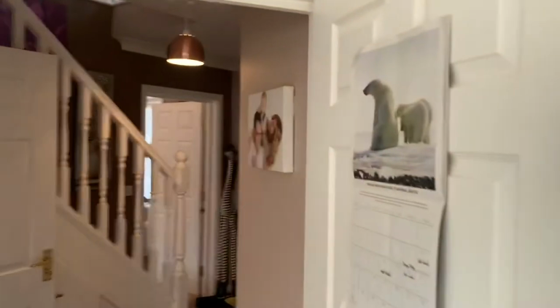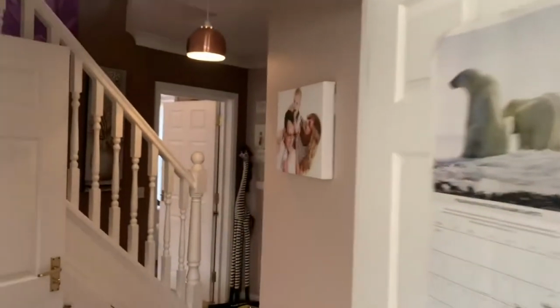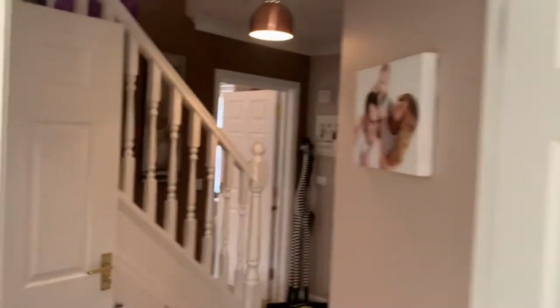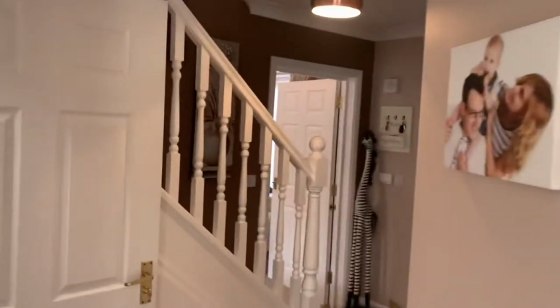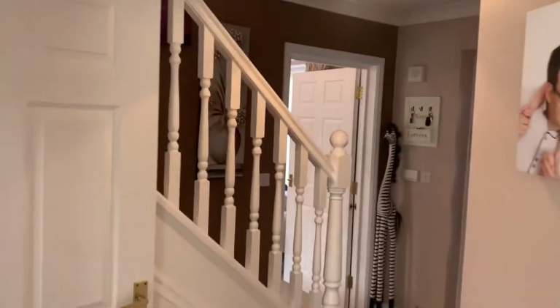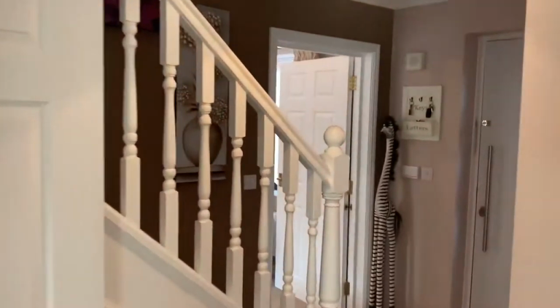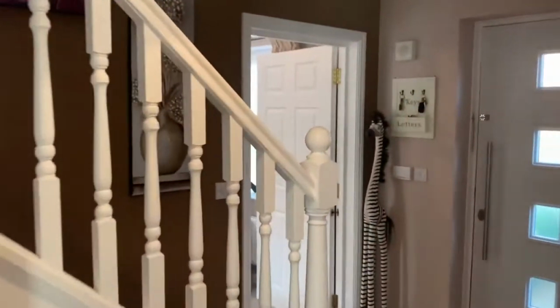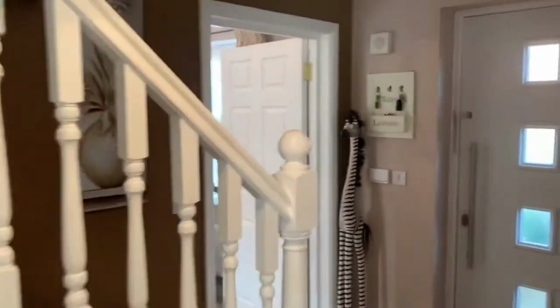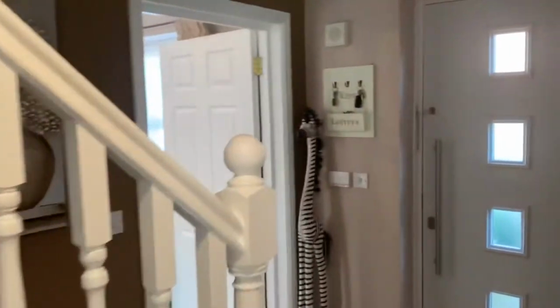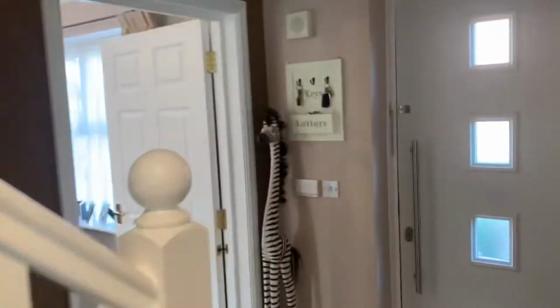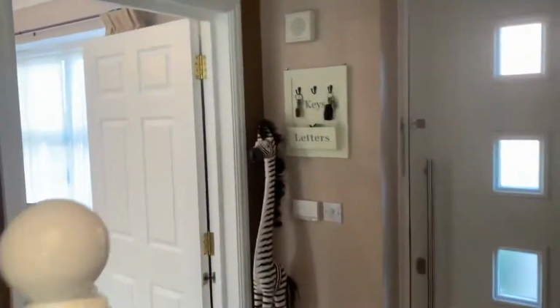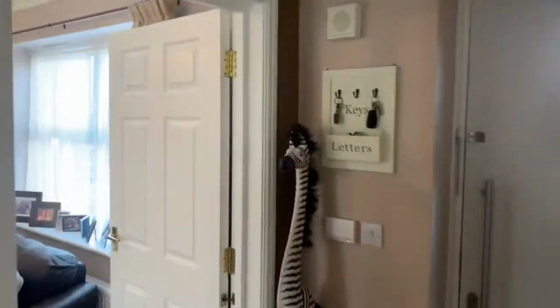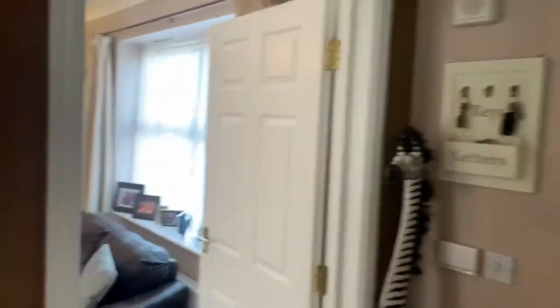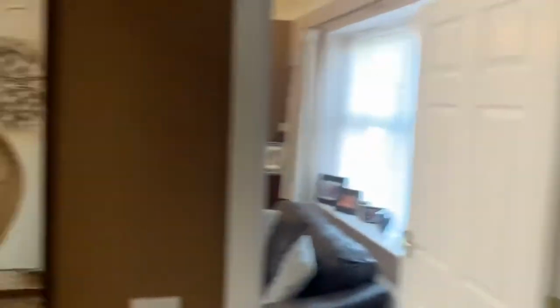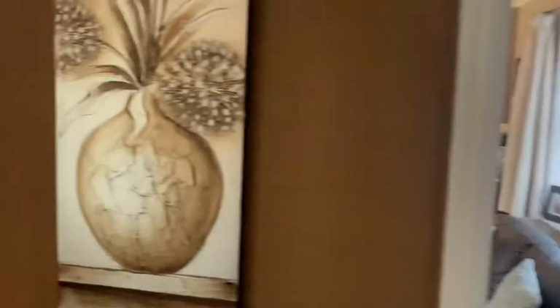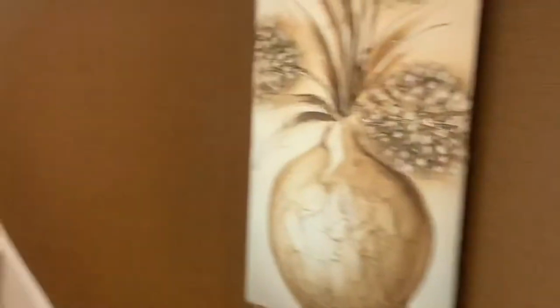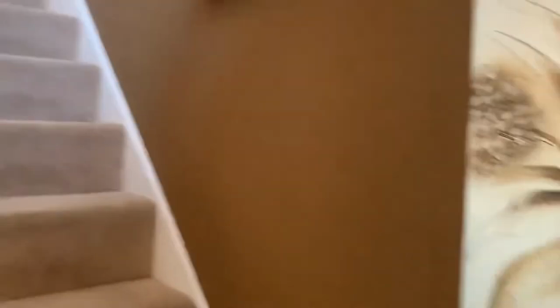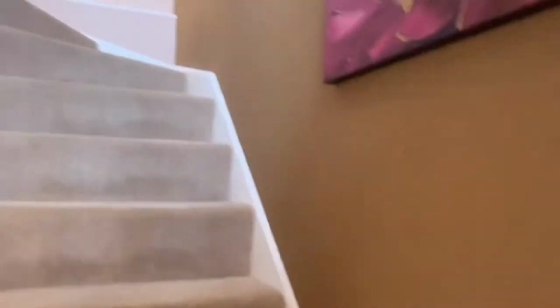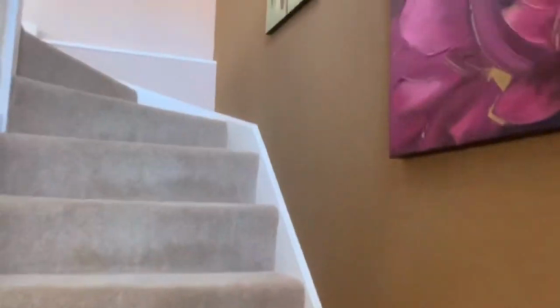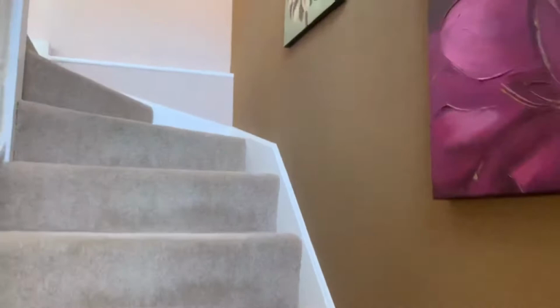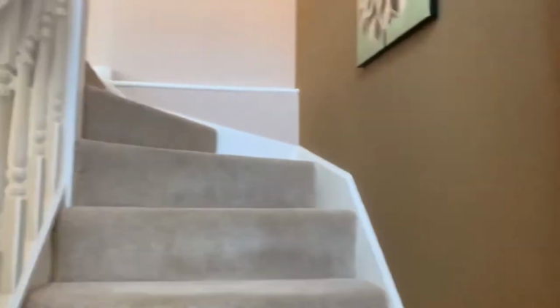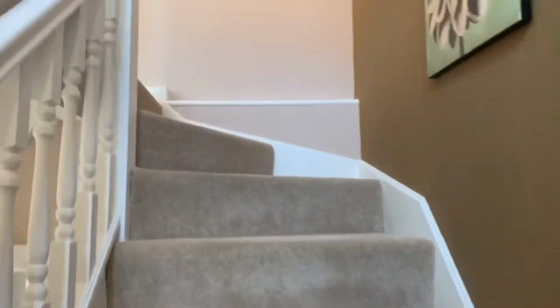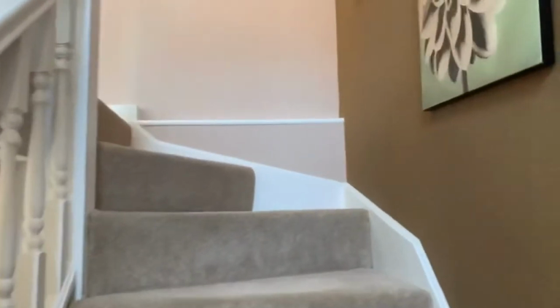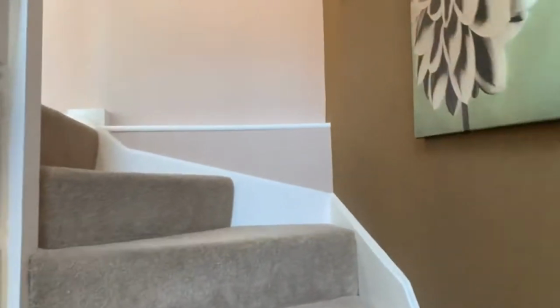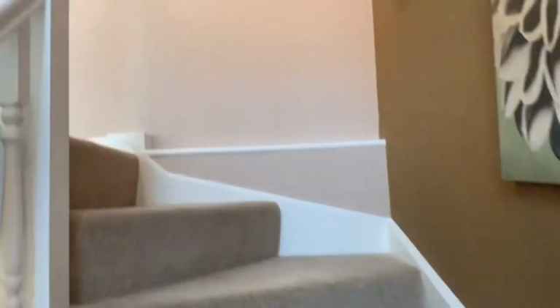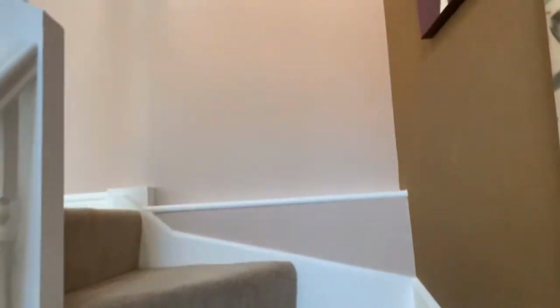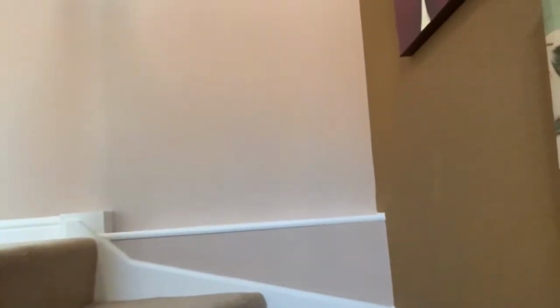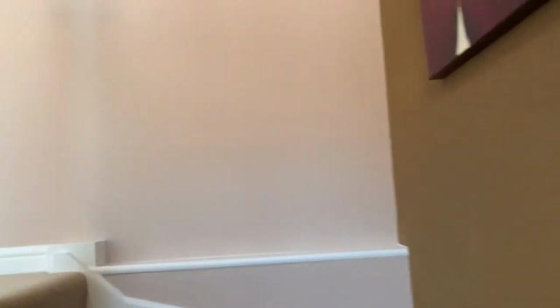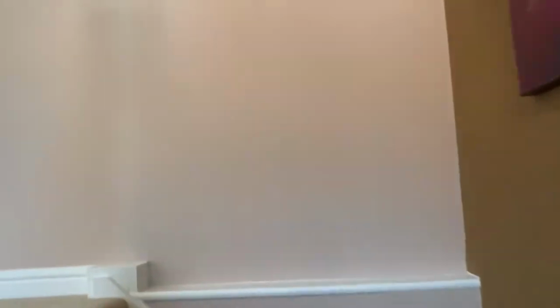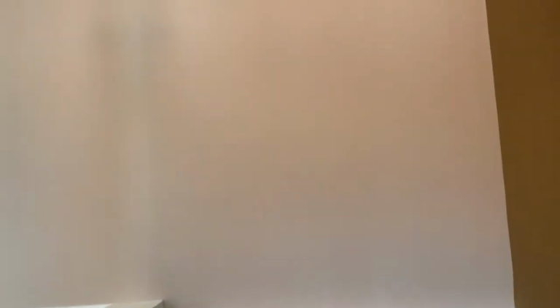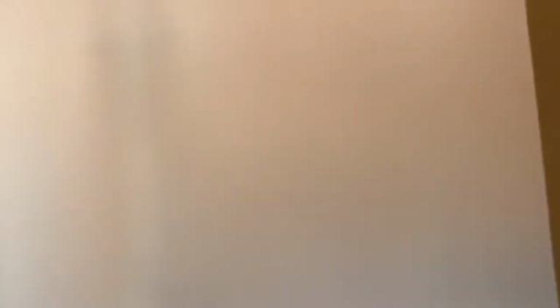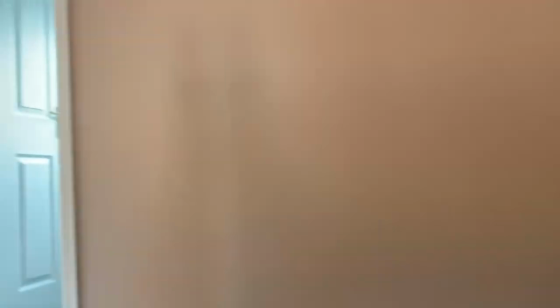Let's take you upstairs and show you the first floor, and then we'll show you the utility room, the garden outside, and the garage conversion.